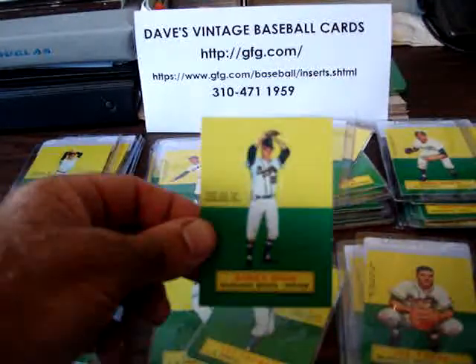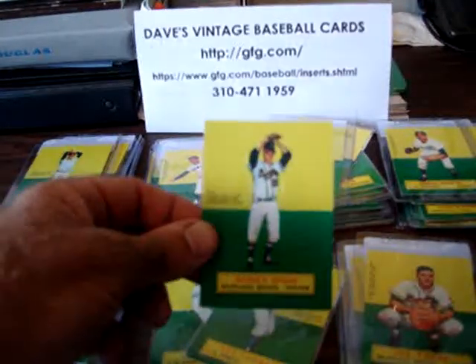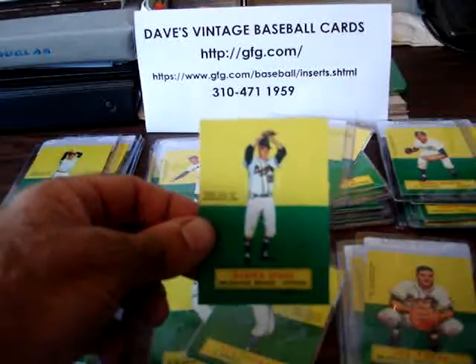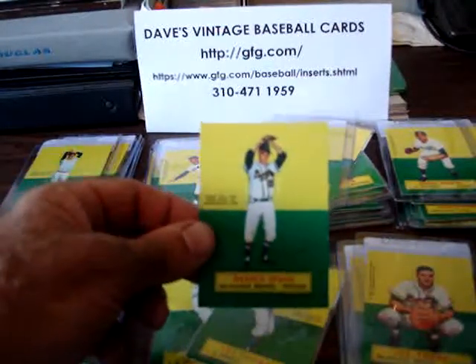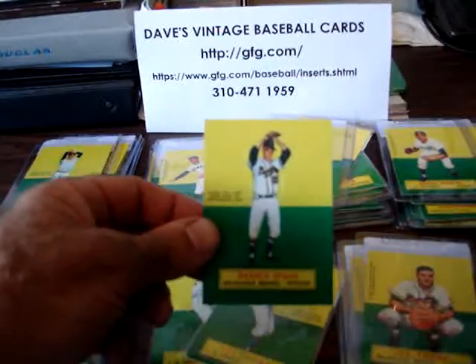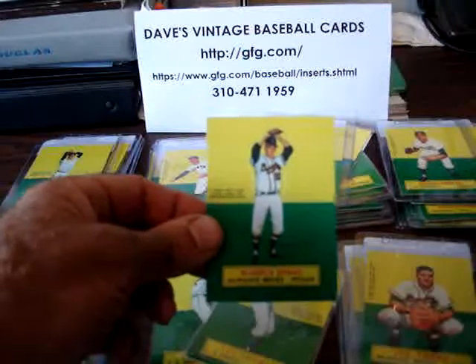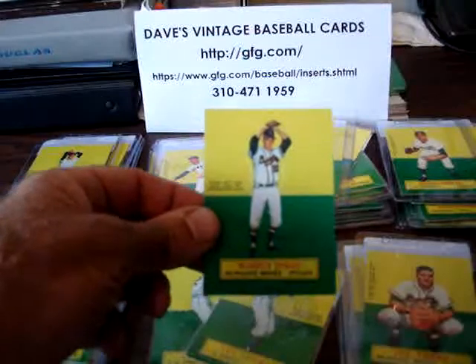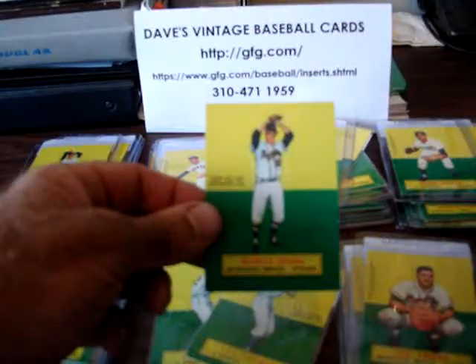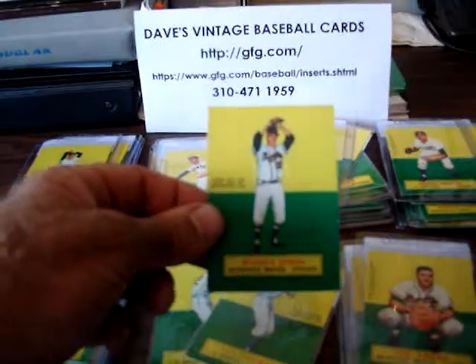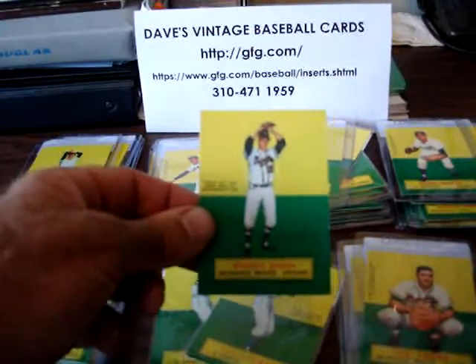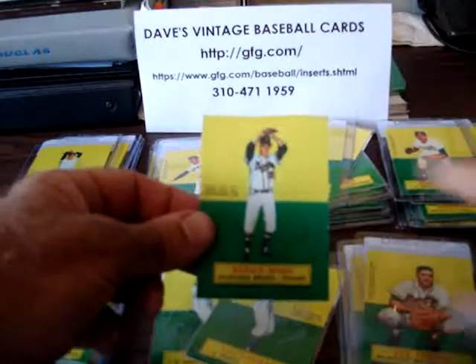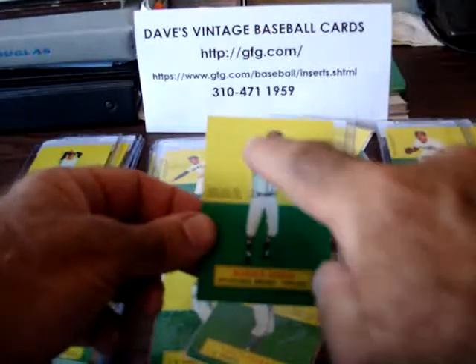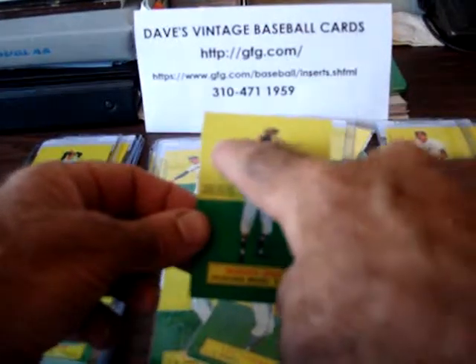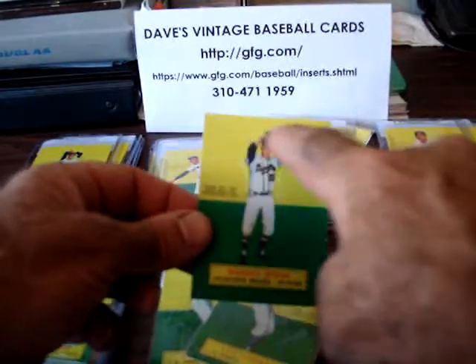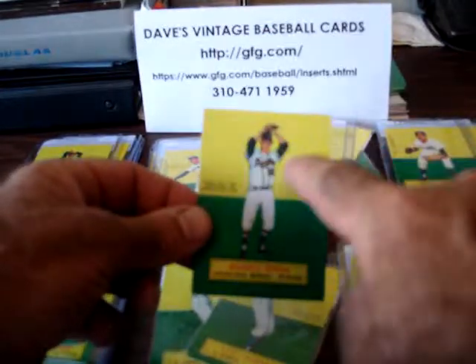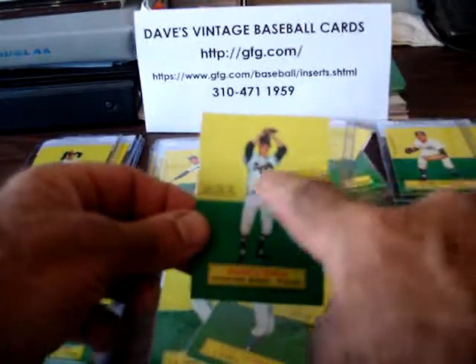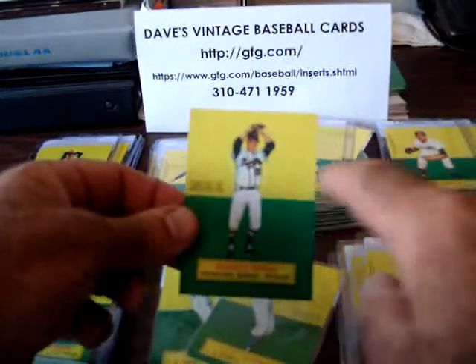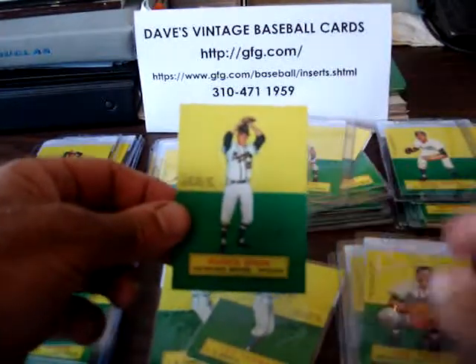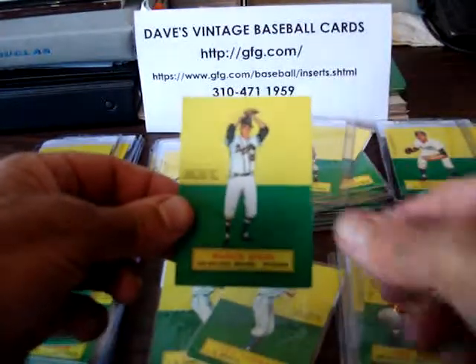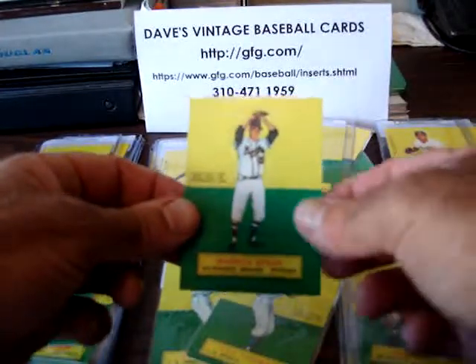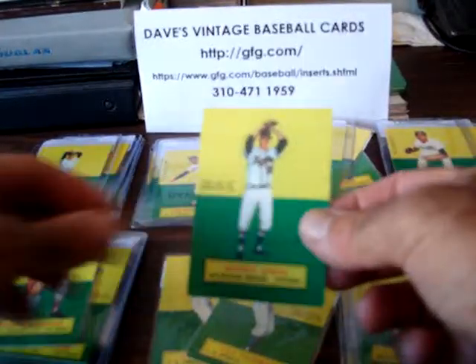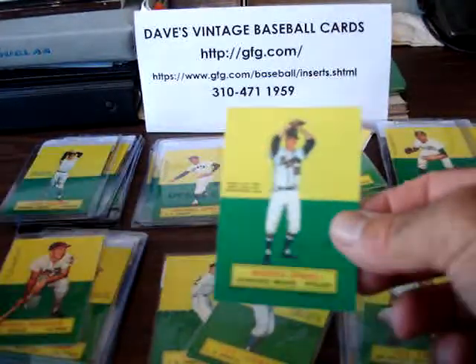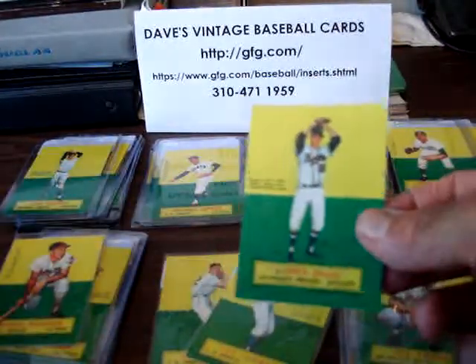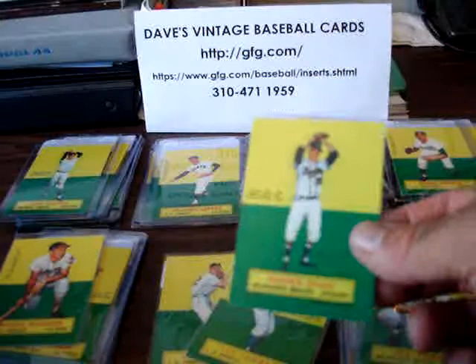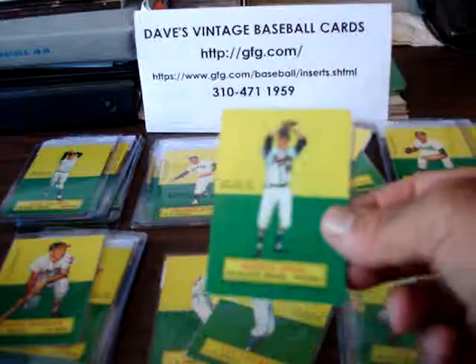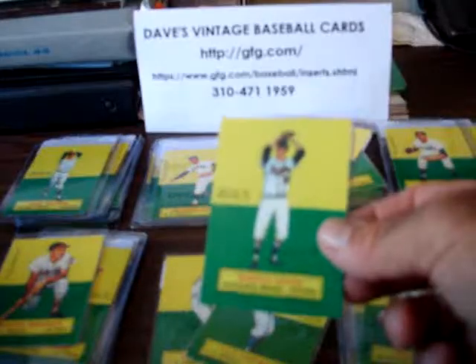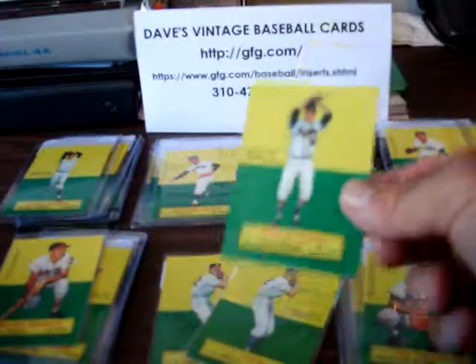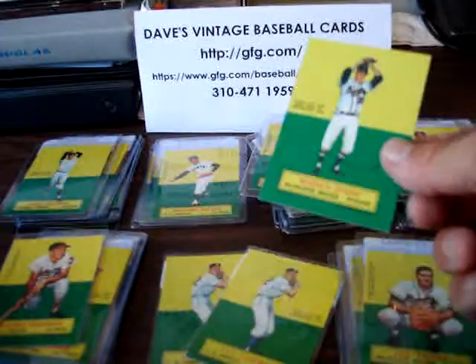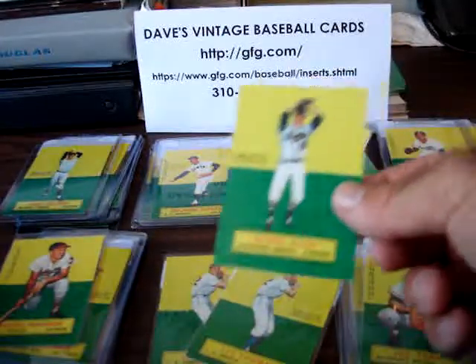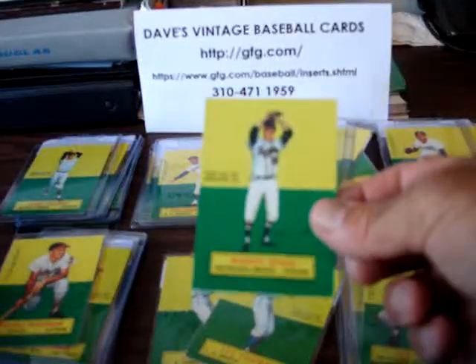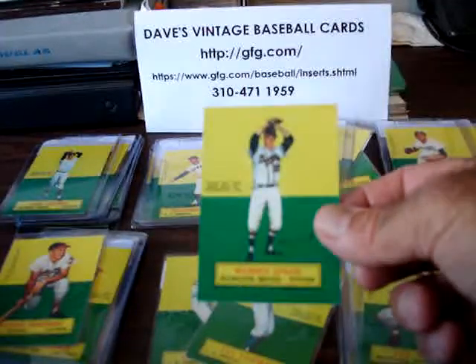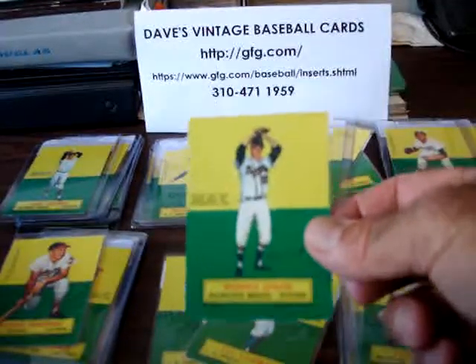Now of course, these cards are worth a lot more if they are not punched out. We have them intact and we have some that are punched out.